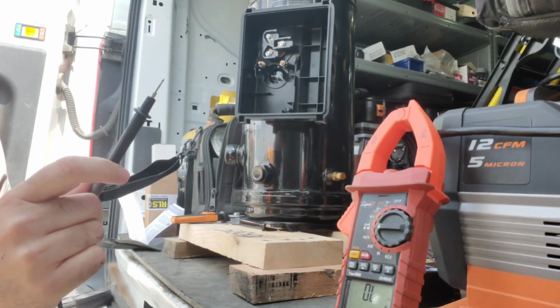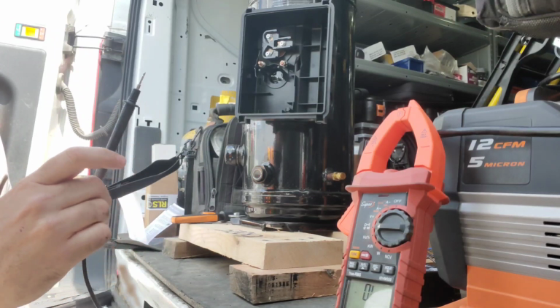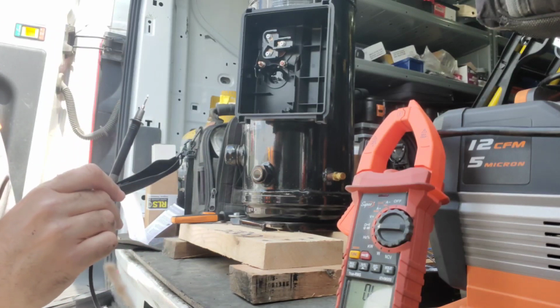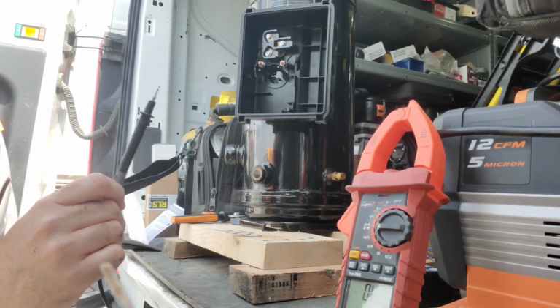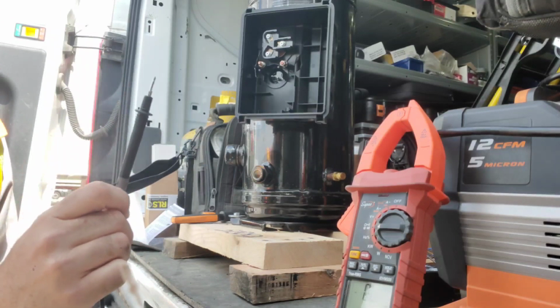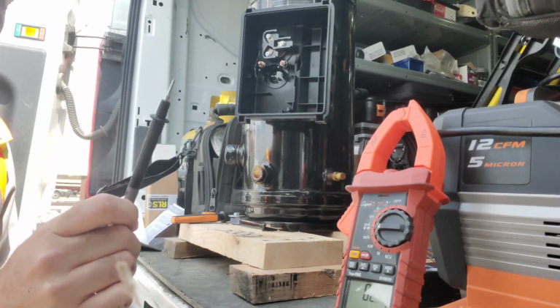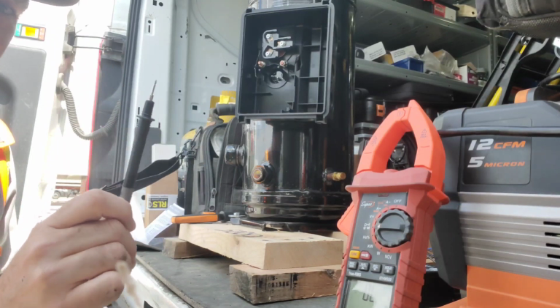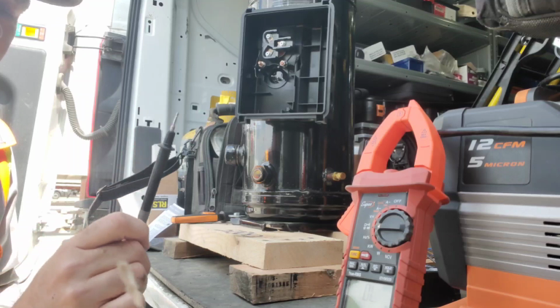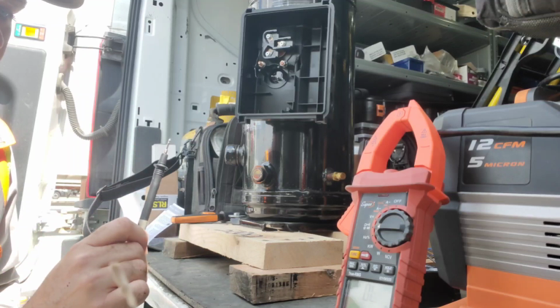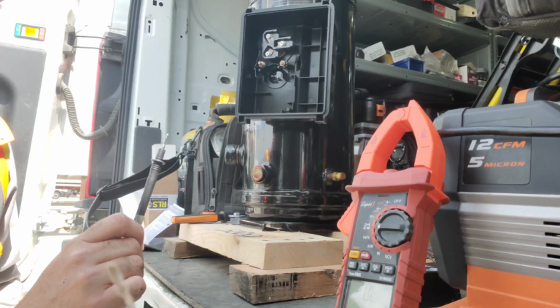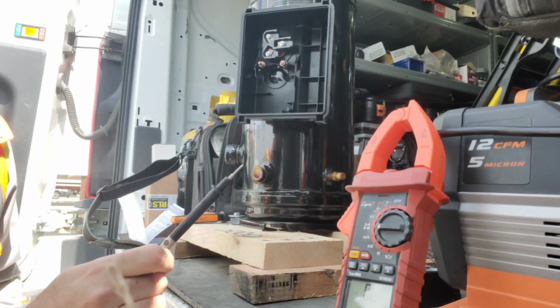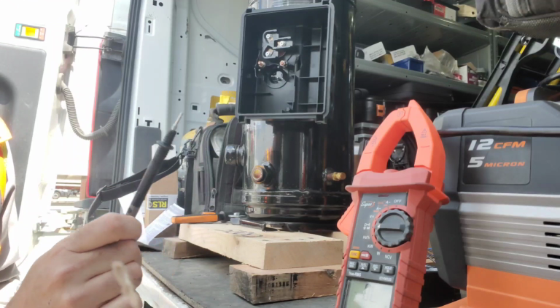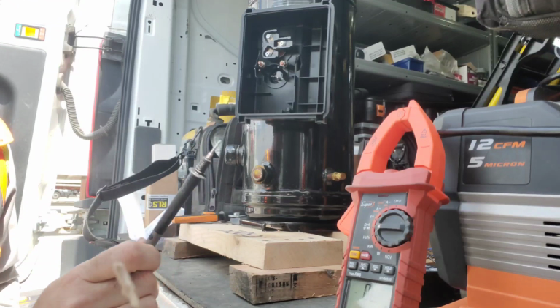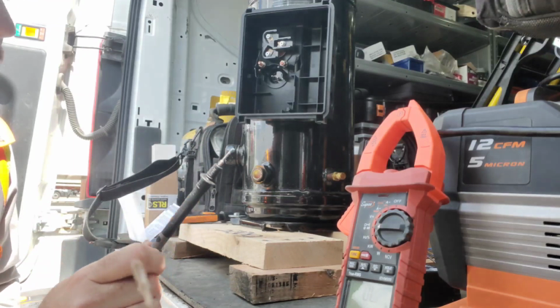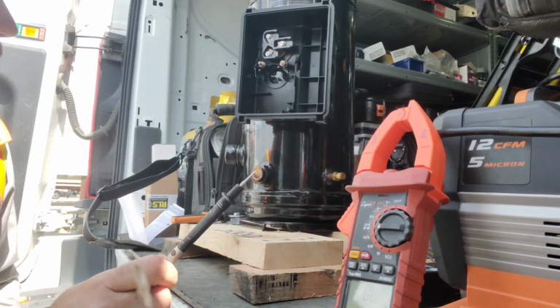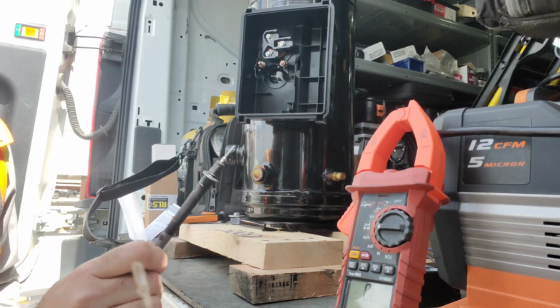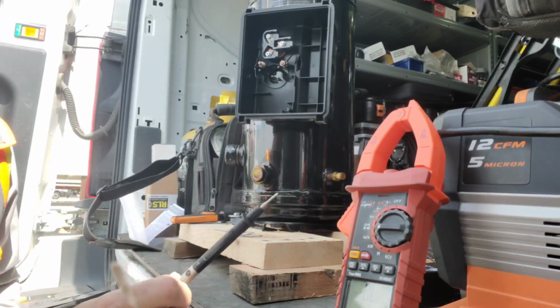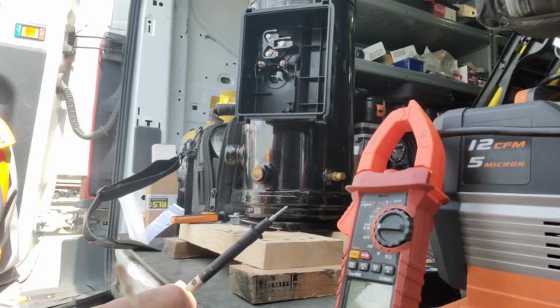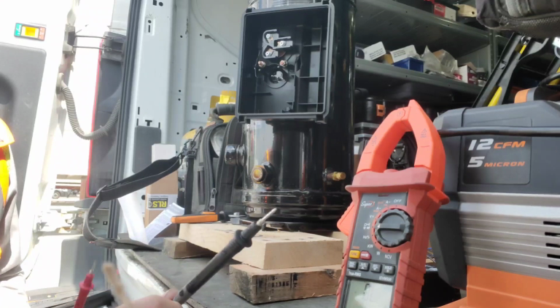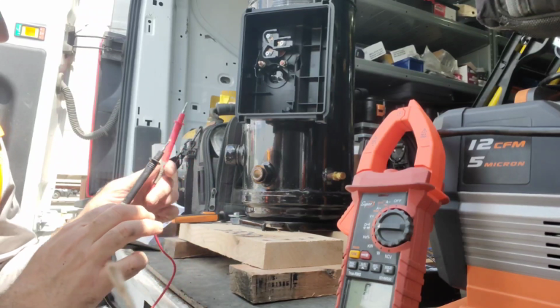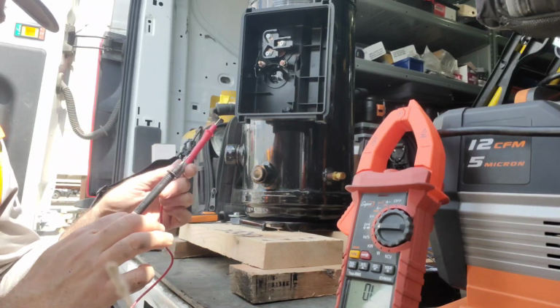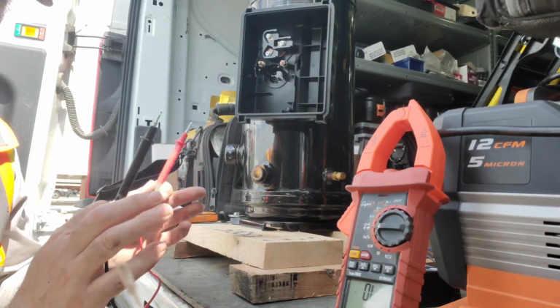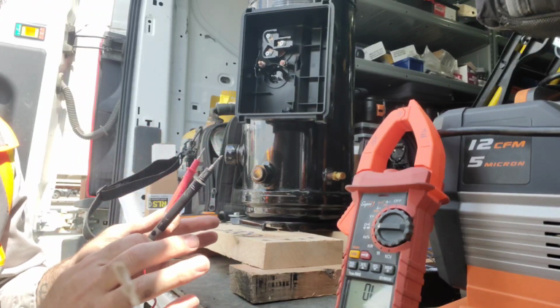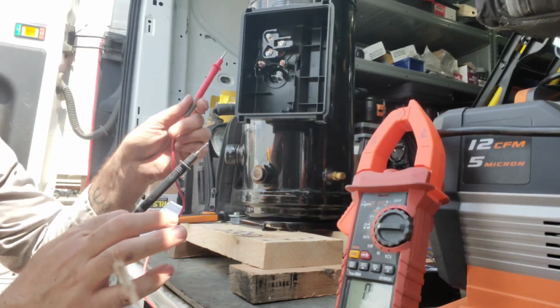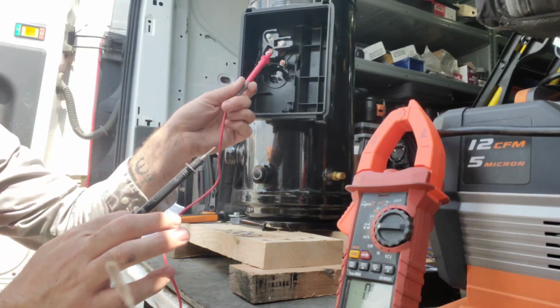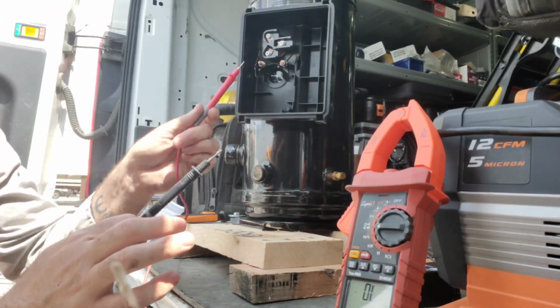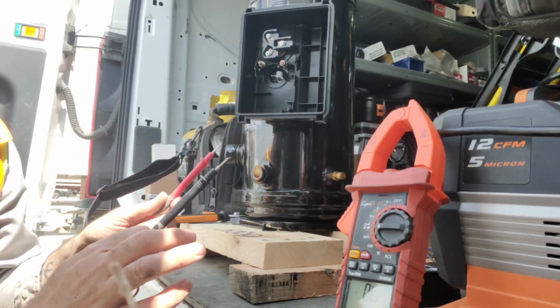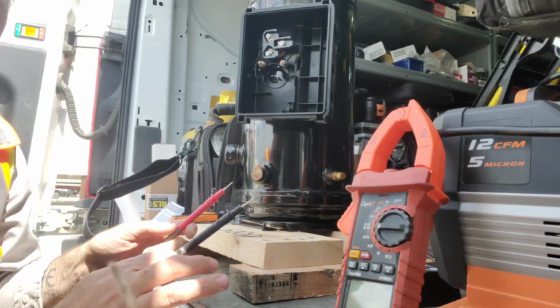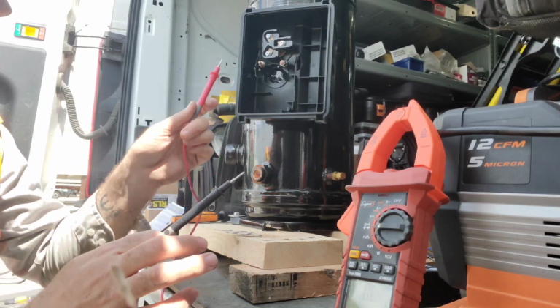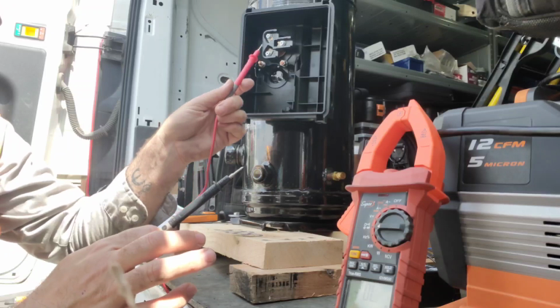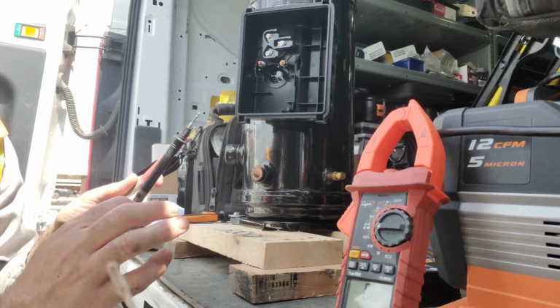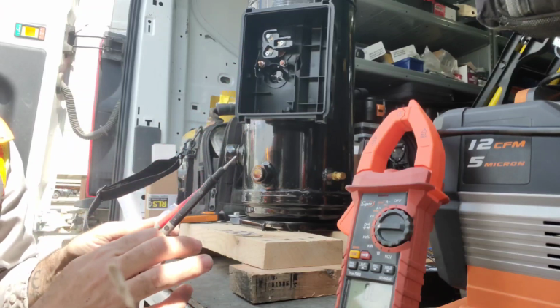On Copeland Mobile, the spec shows approximately 1.5 ohms in that range. I'm going to call Copeland tech support to confirm whether our reading is okay. I think it is, because I've gotten readings like this before on 575-volt three-phase compressors.